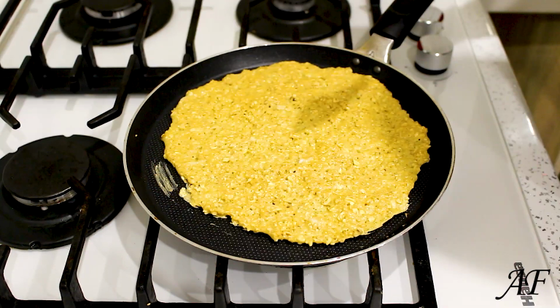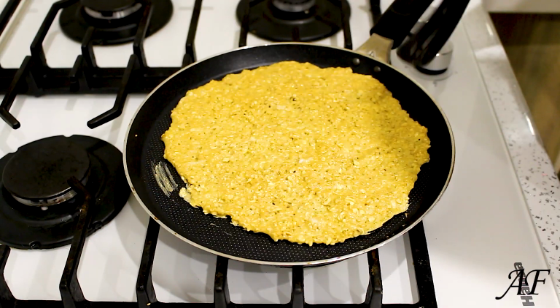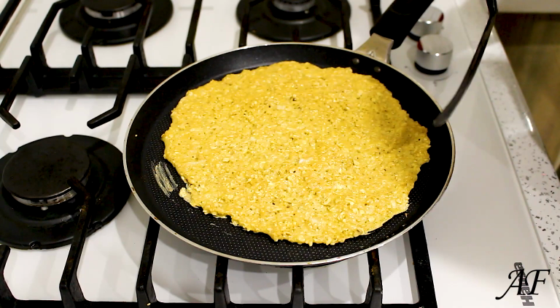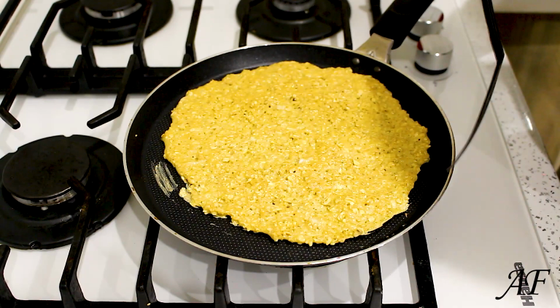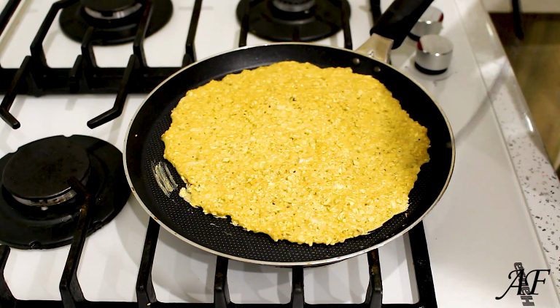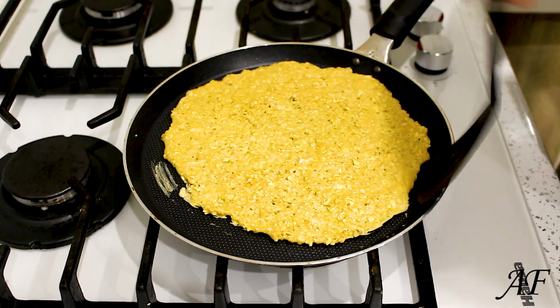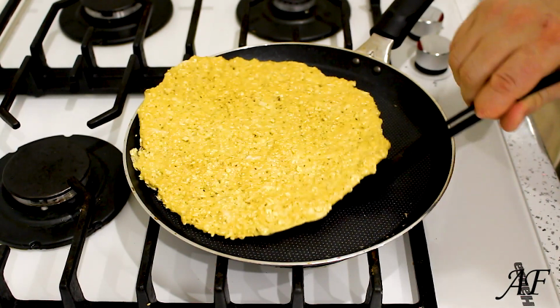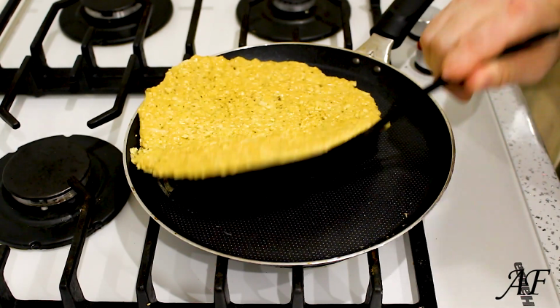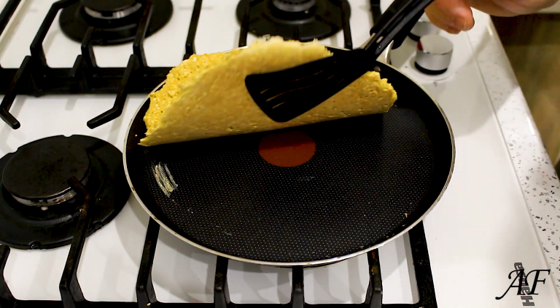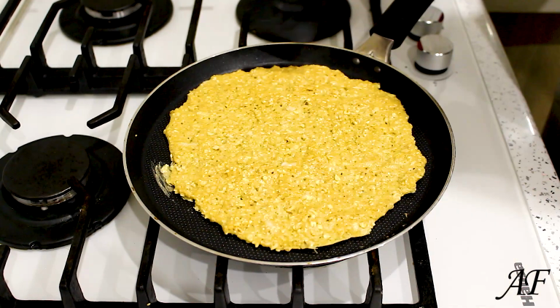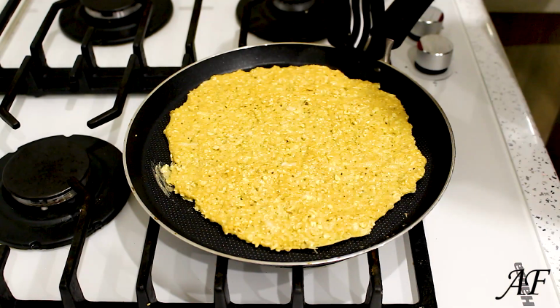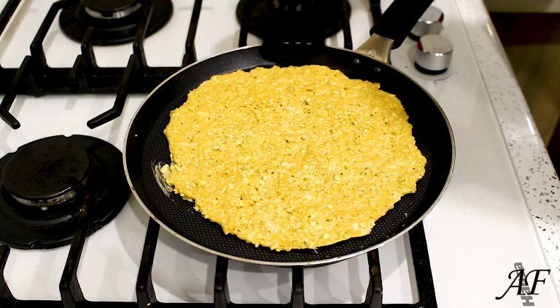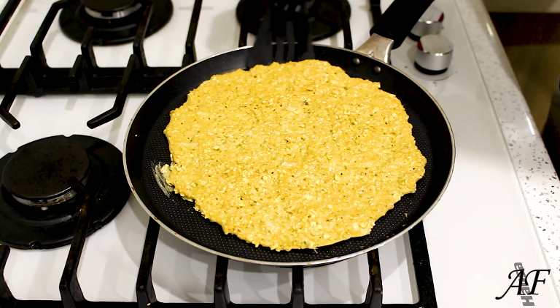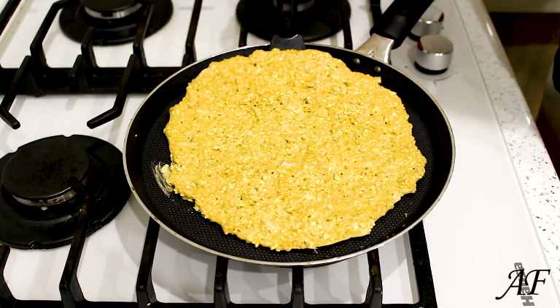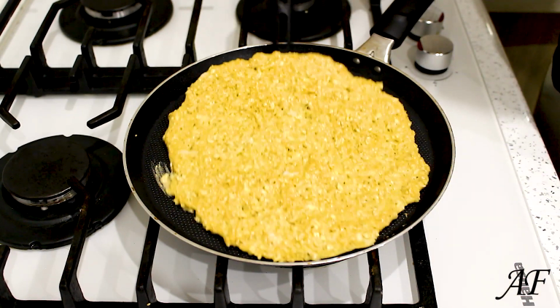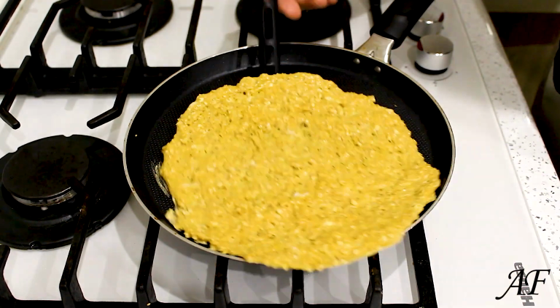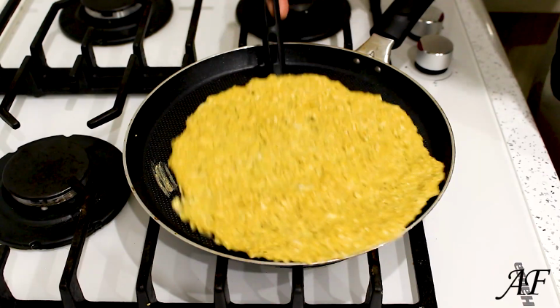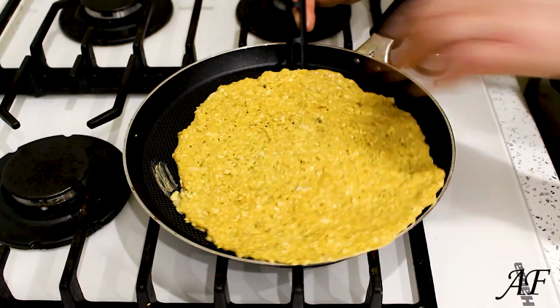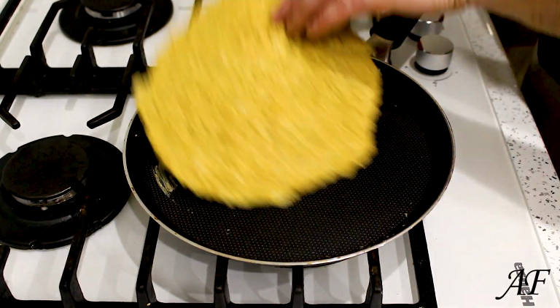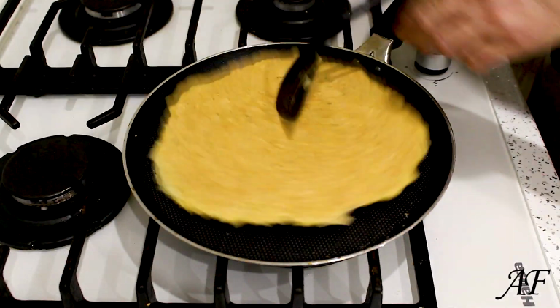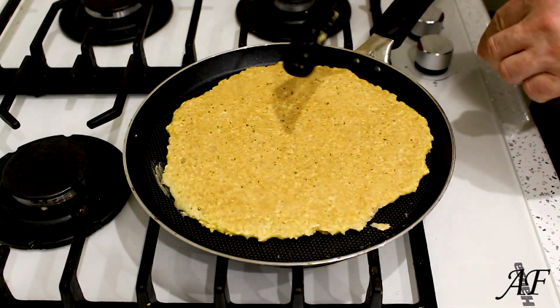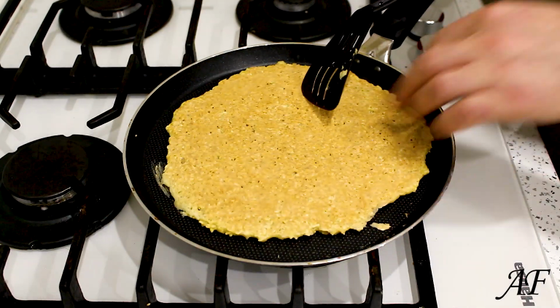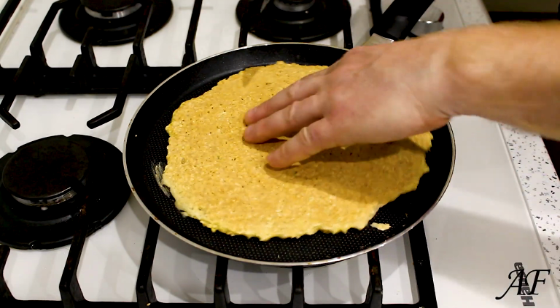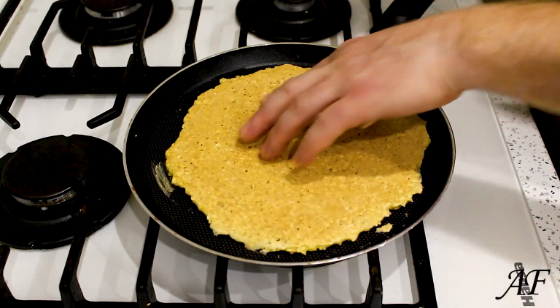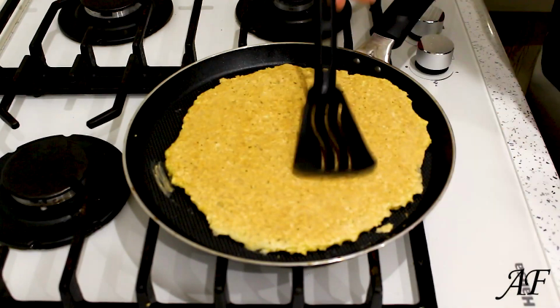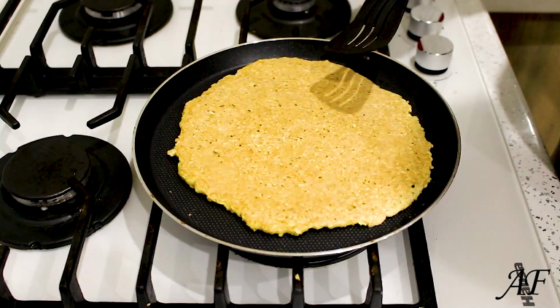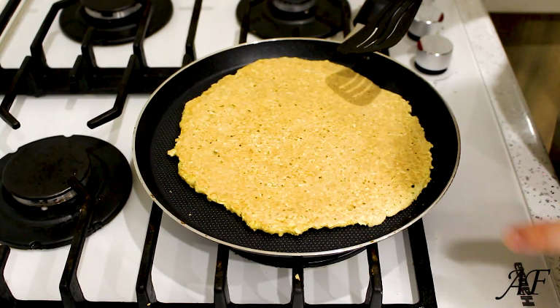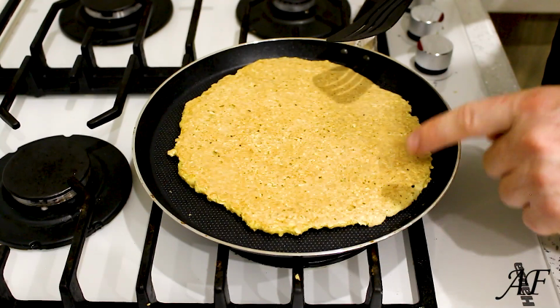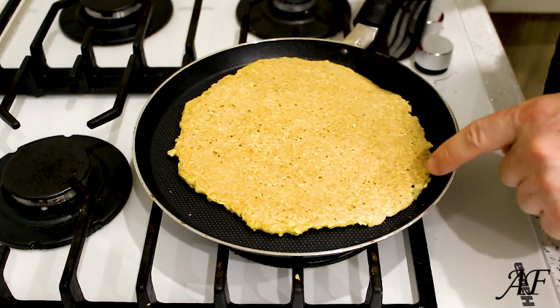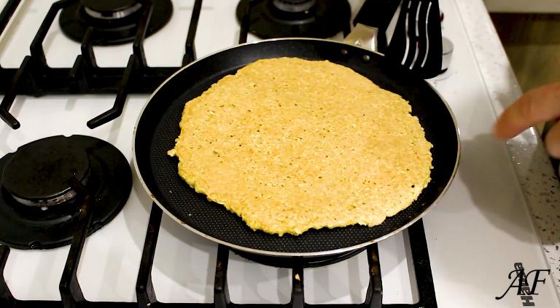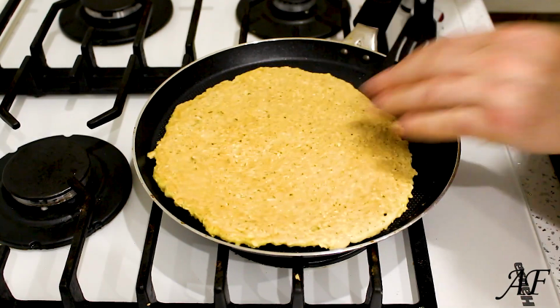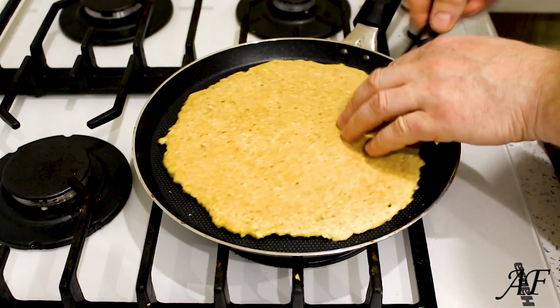The bottom should be golden. Let's turn. Perfect. Let's flip it on the back side.